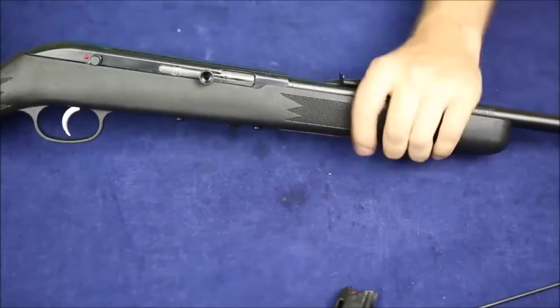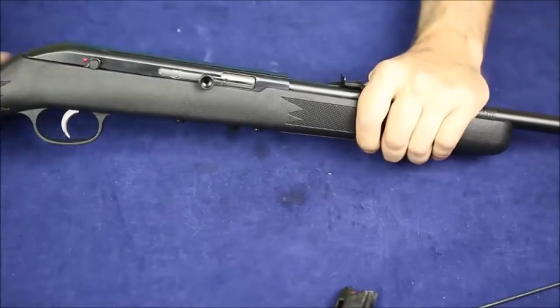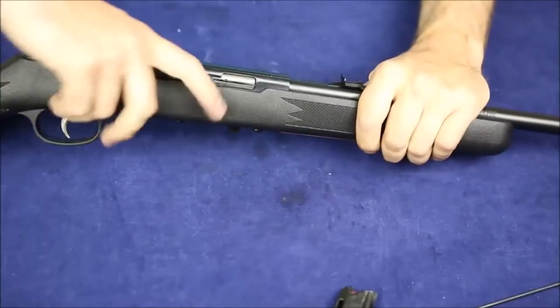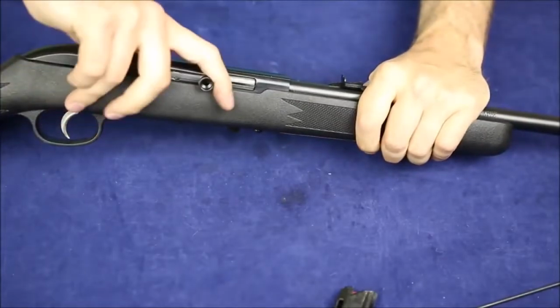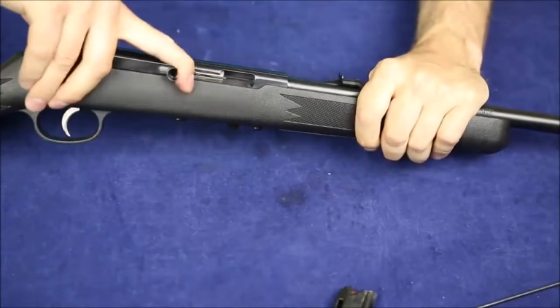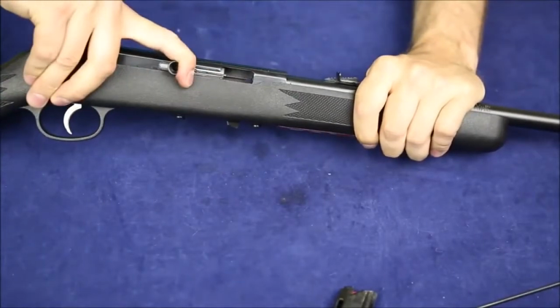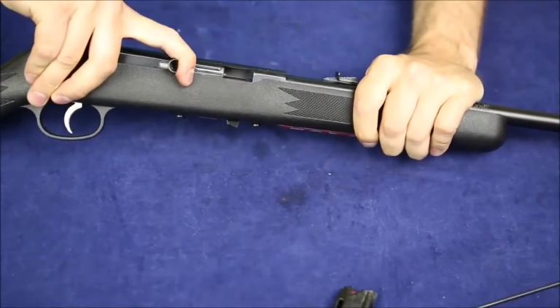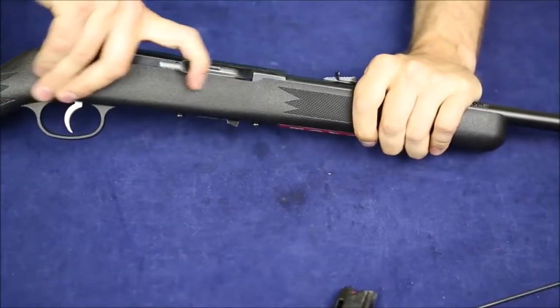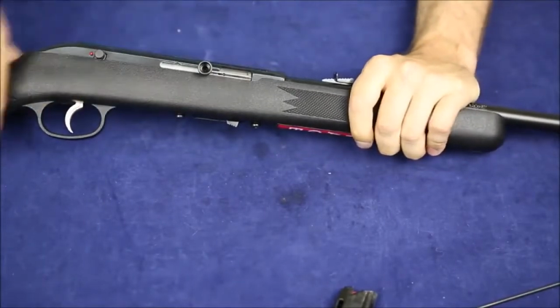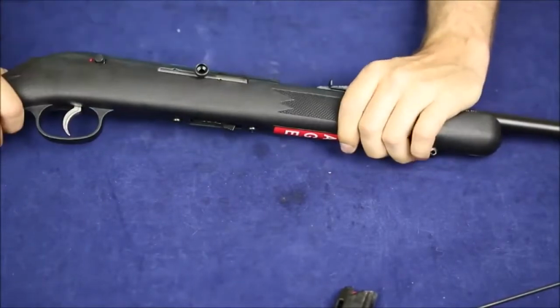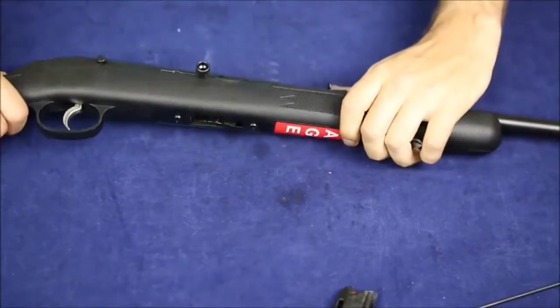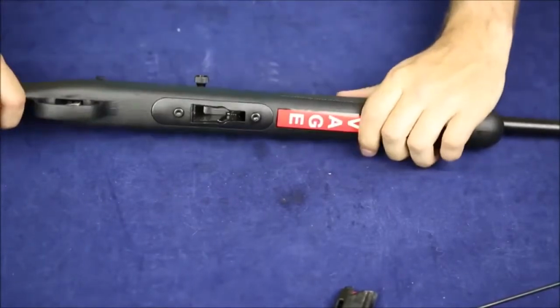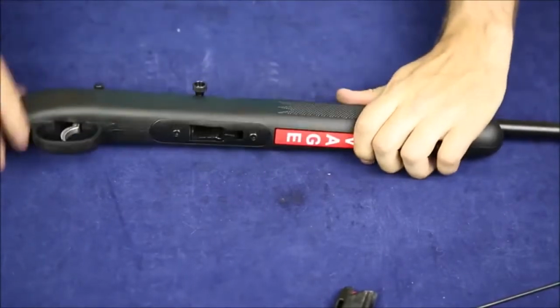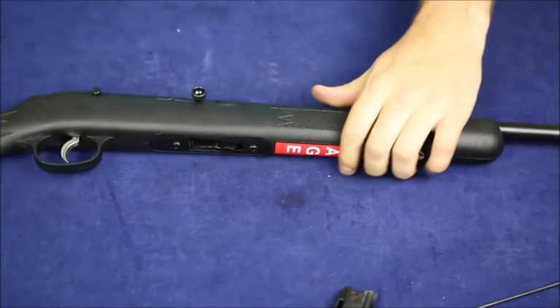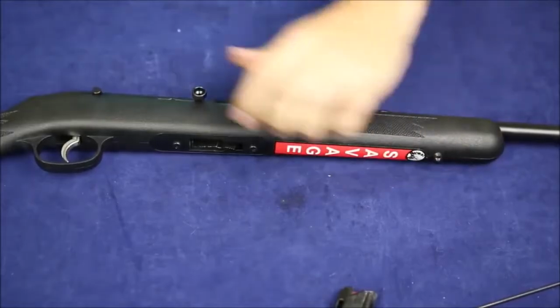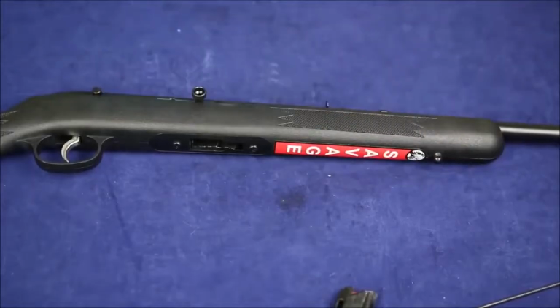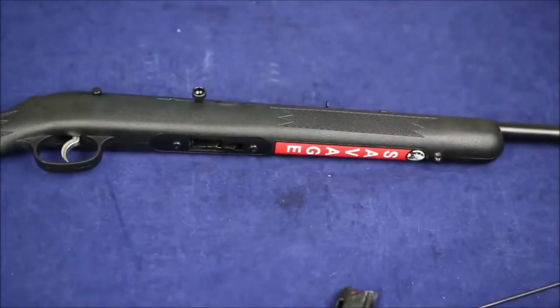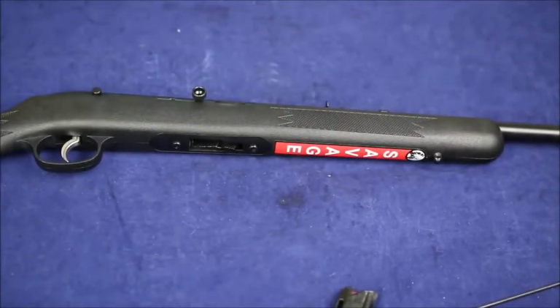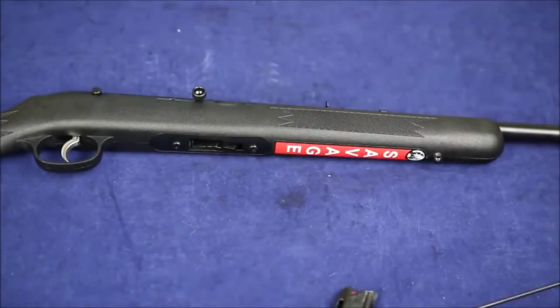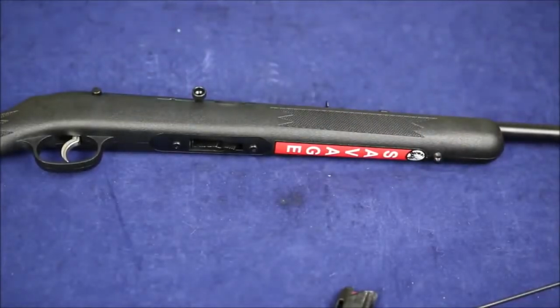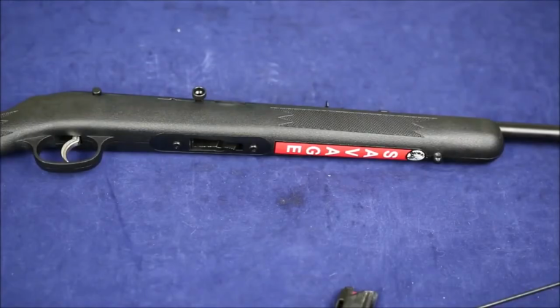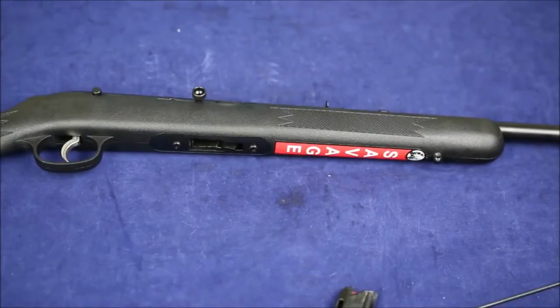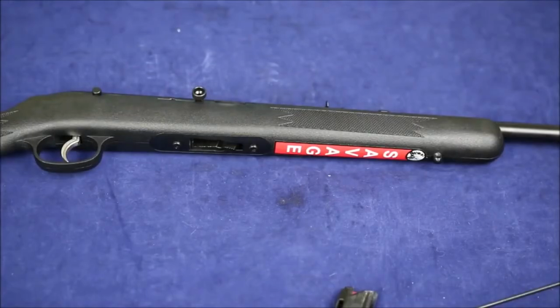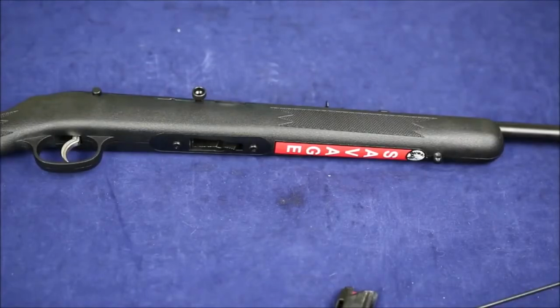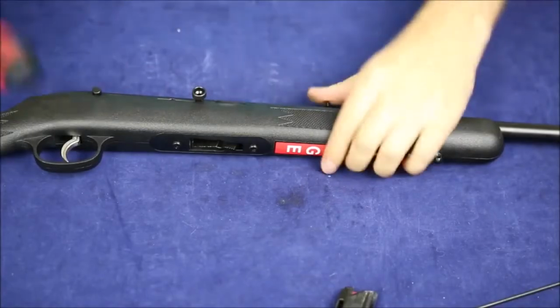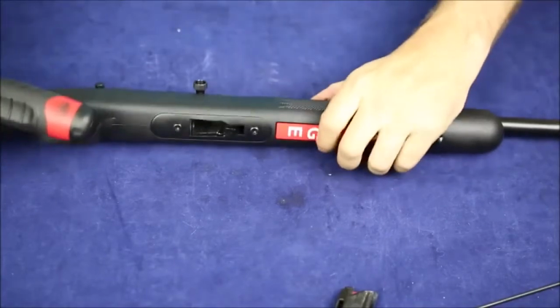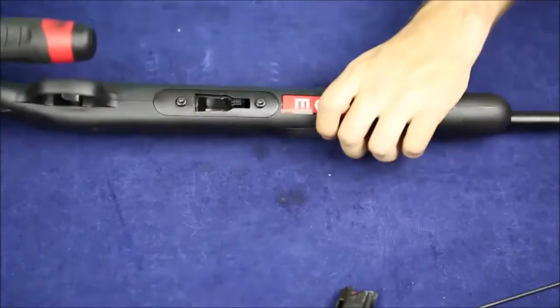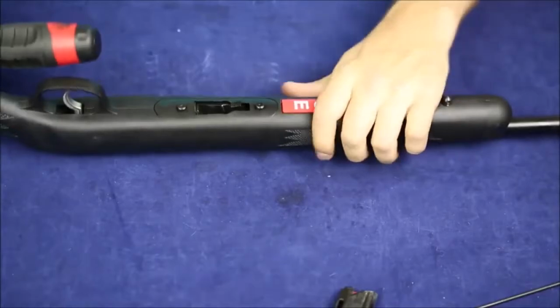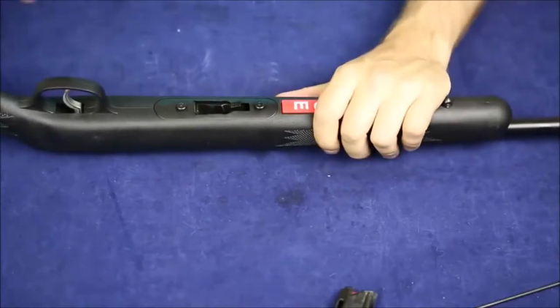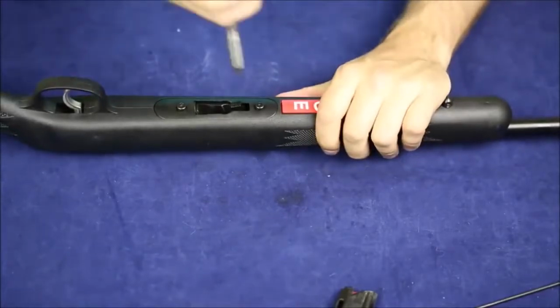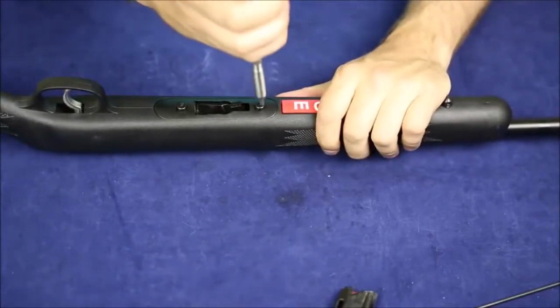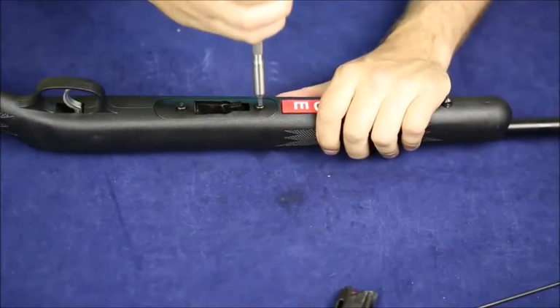Now to disassemble, we're going to make sure that we're empty. Yes, we're empty. A lot of people have accidents where they've thought they had an empty rifle and they pull the trigger on it and it goes bang. So we're definitely not going to do that.